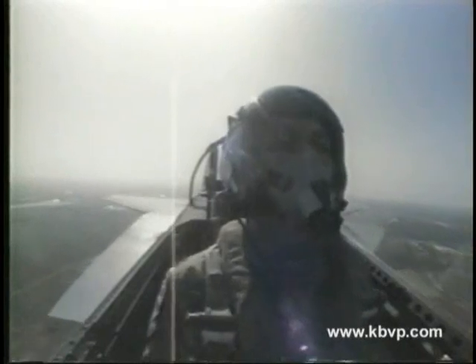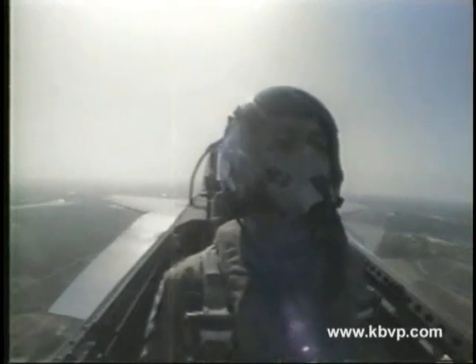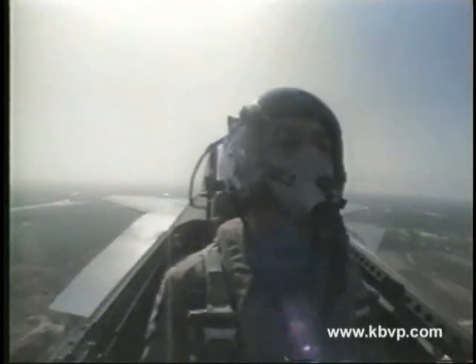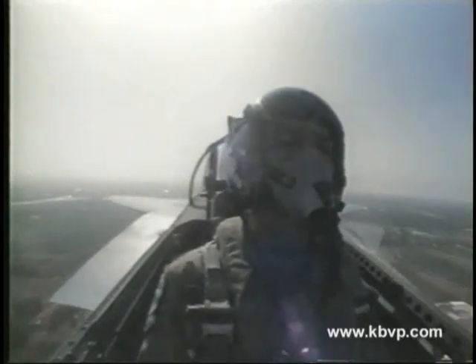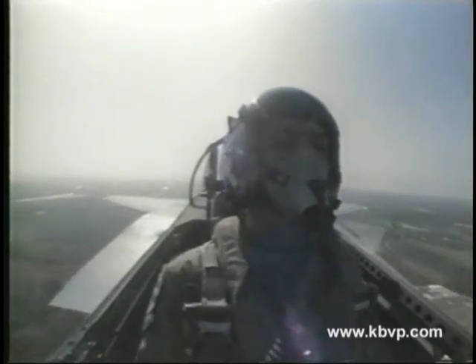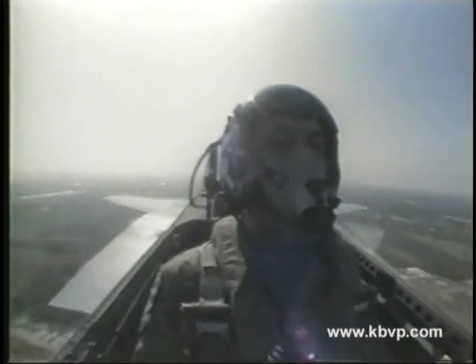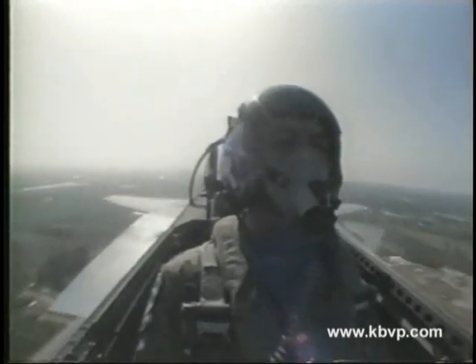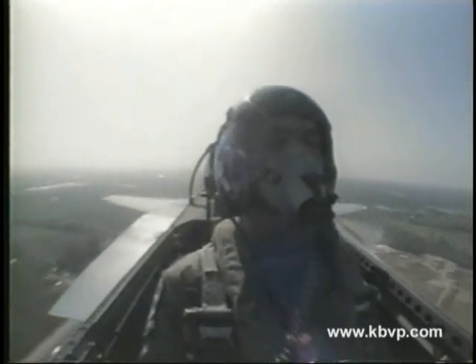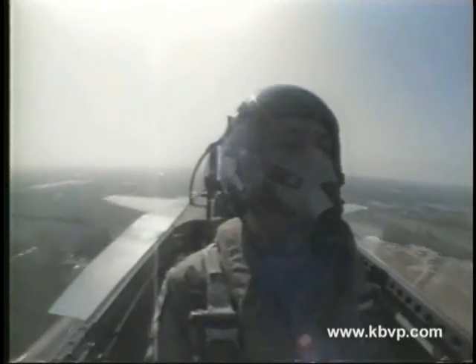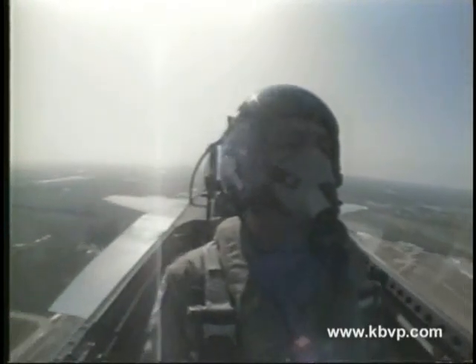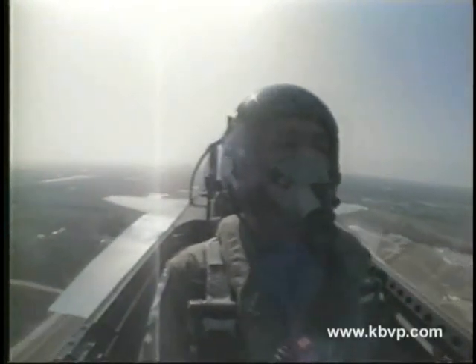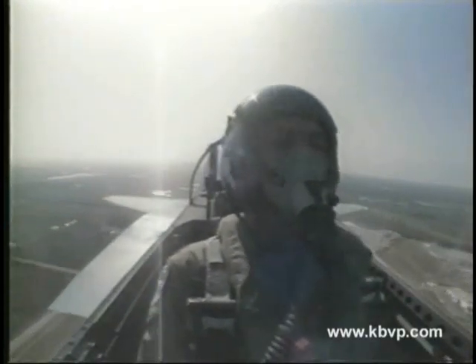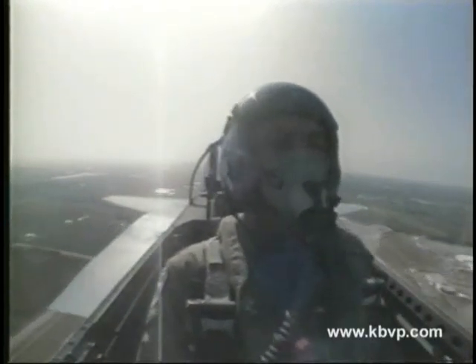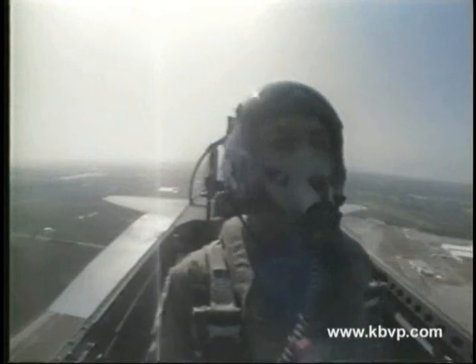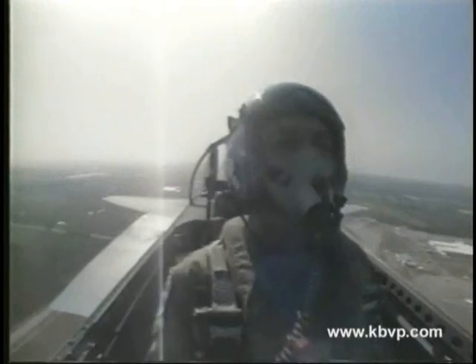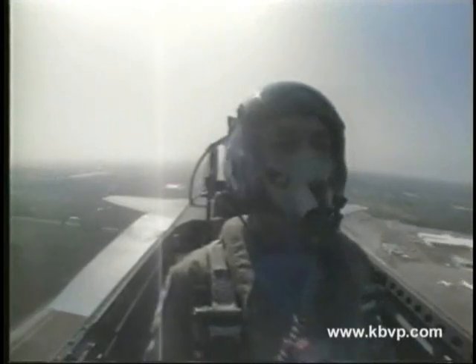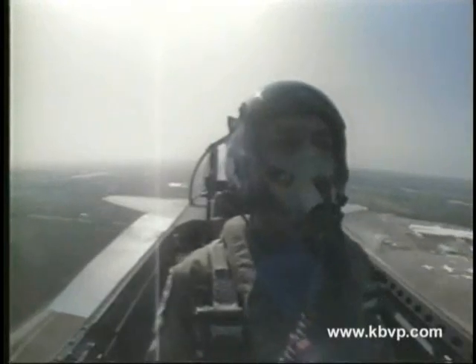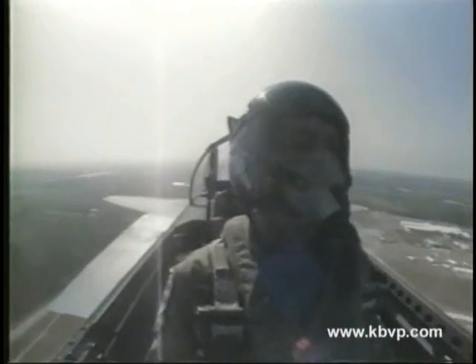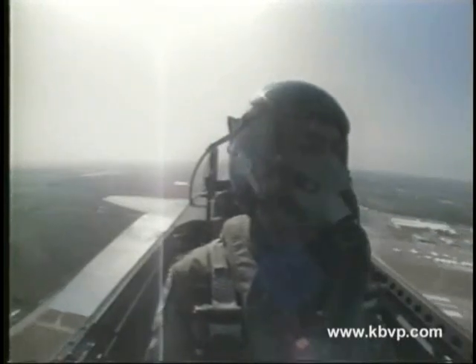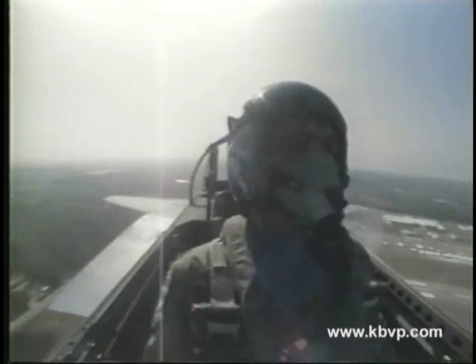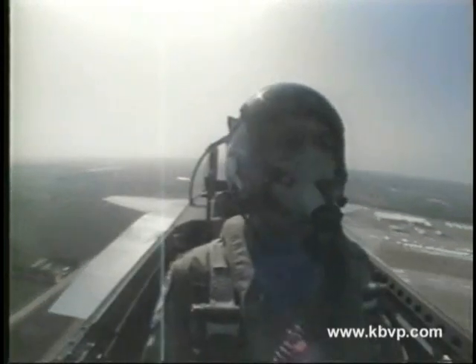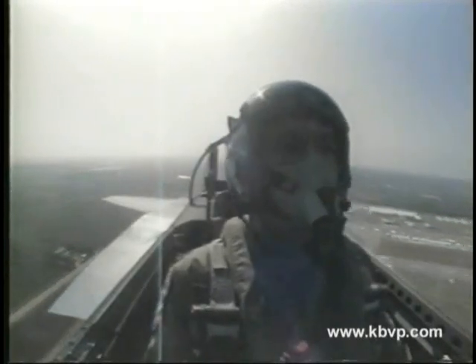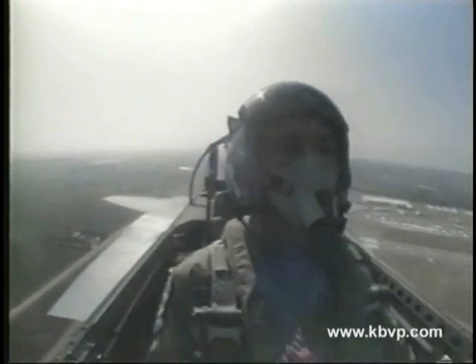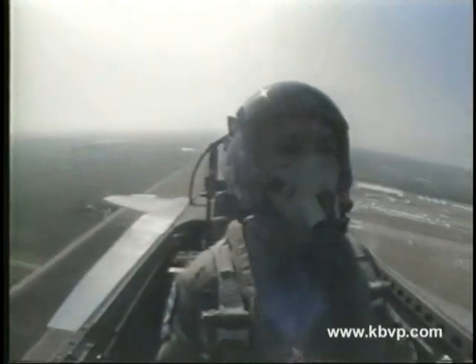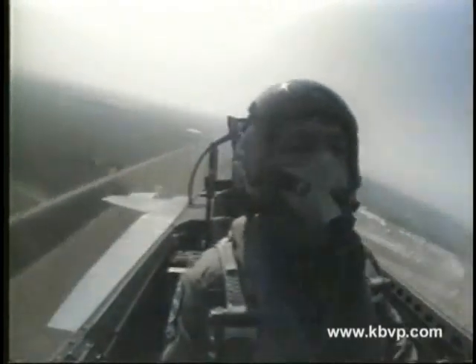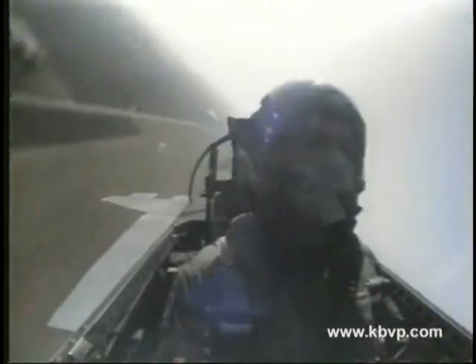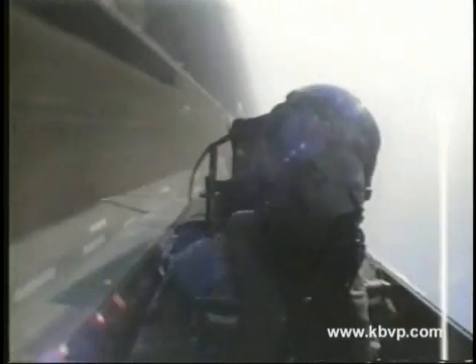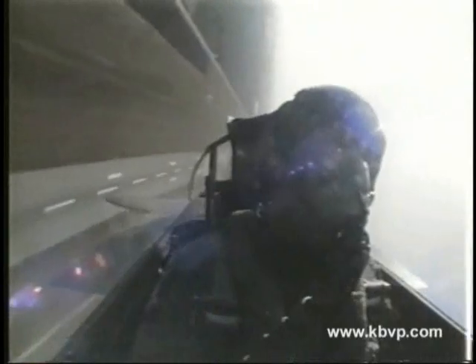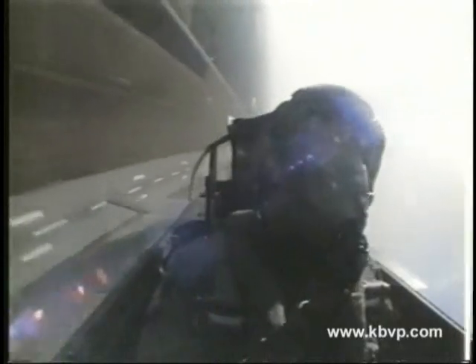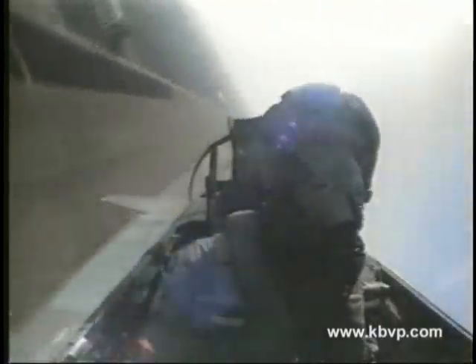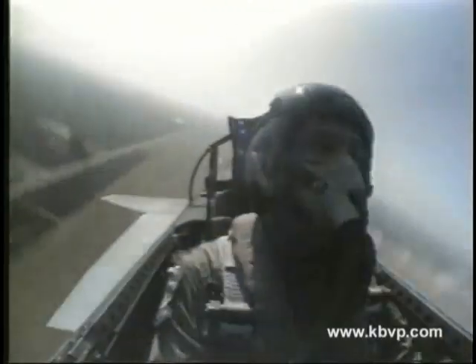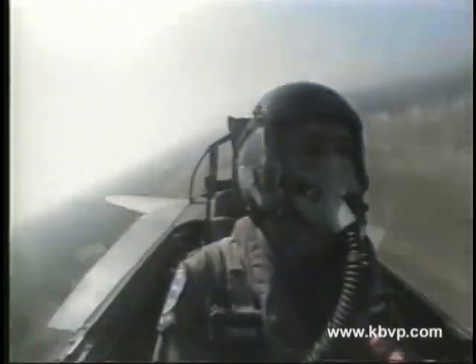While the F-15 is a strong performer at more than twice the speed of sound, watch how precisely it handles as he's rolled from side to side during this low slow pass. From slow flight, Captain Donovan will pull up into a difficult maneuver called a Cuban 8.